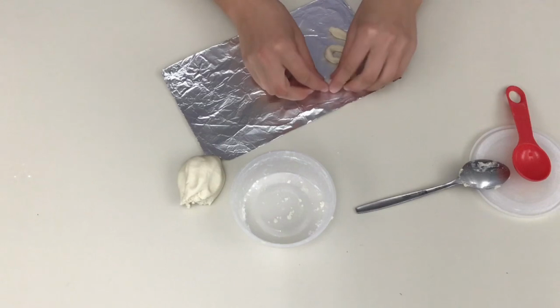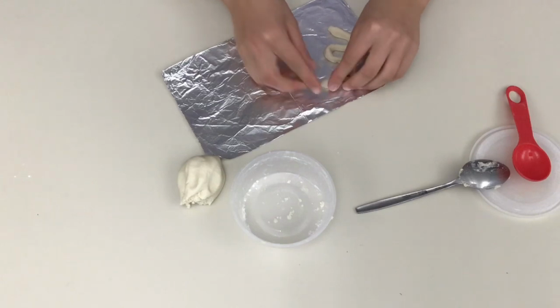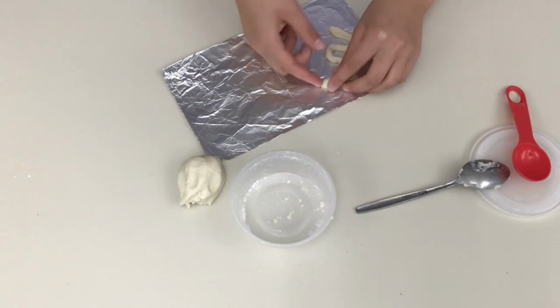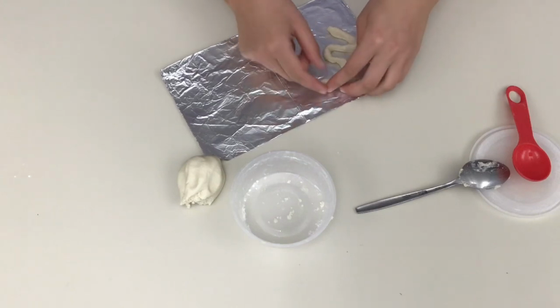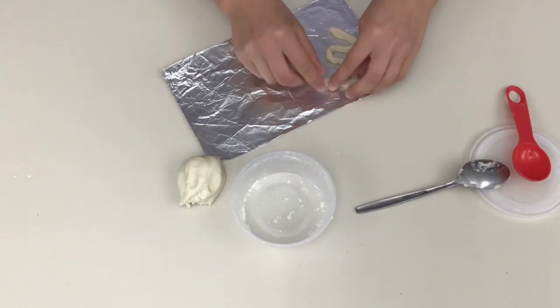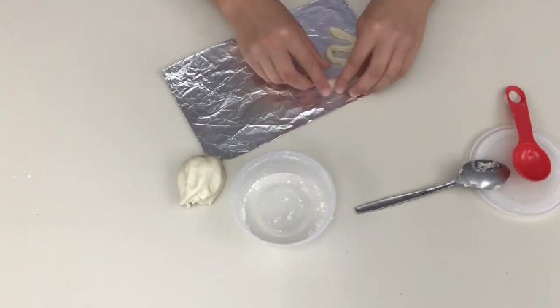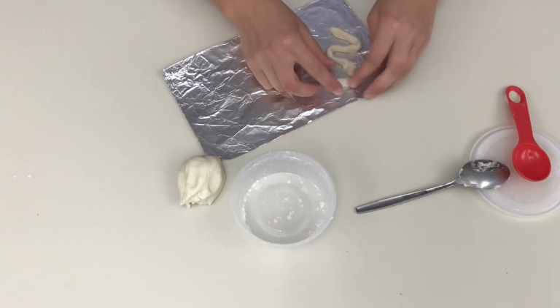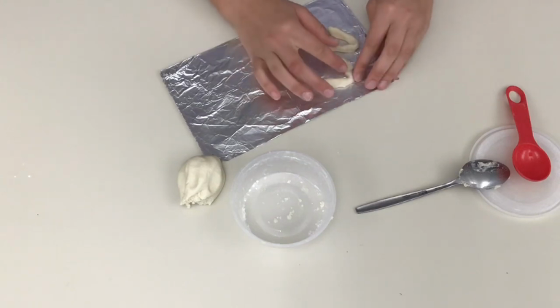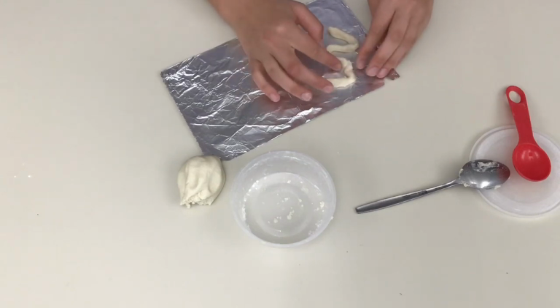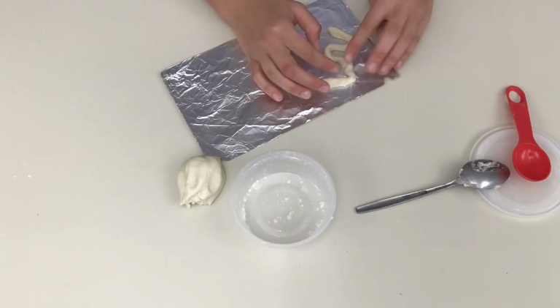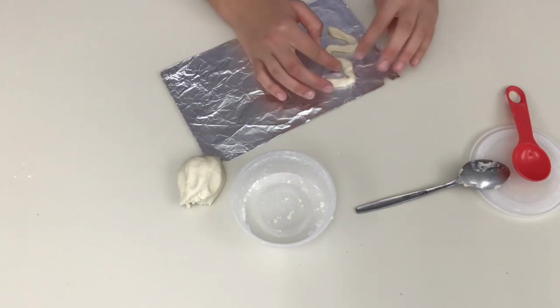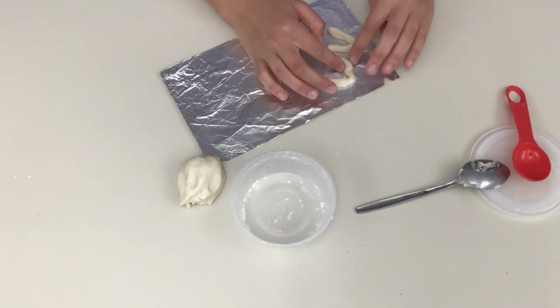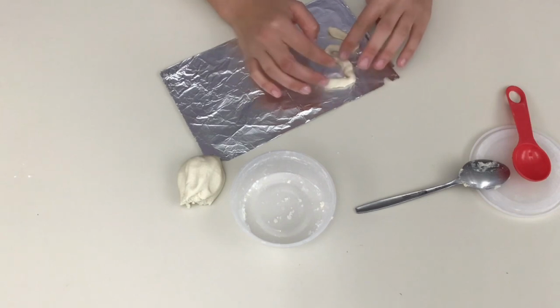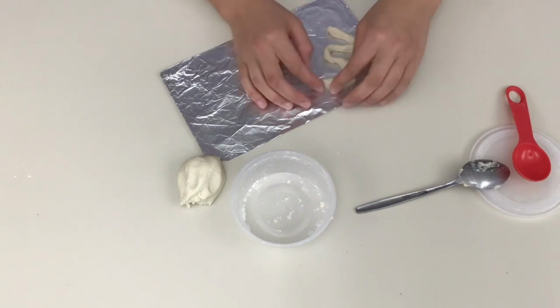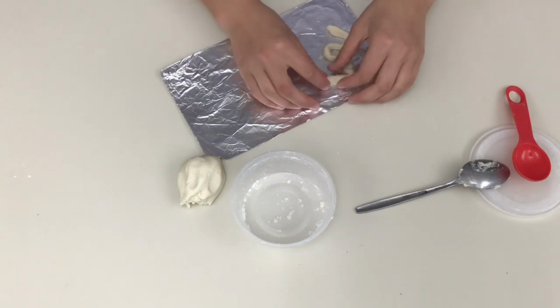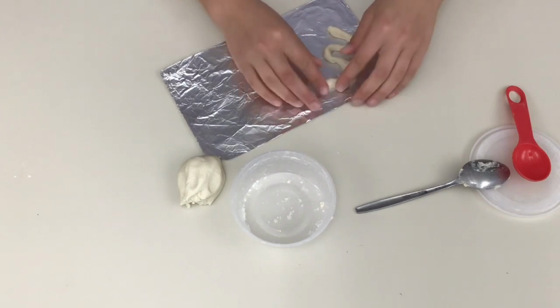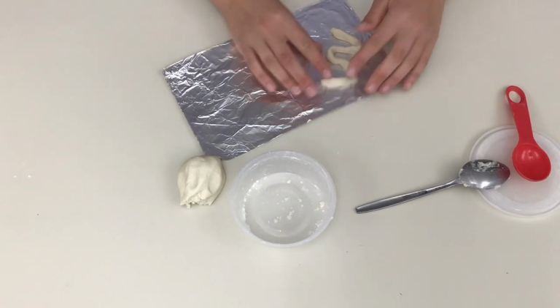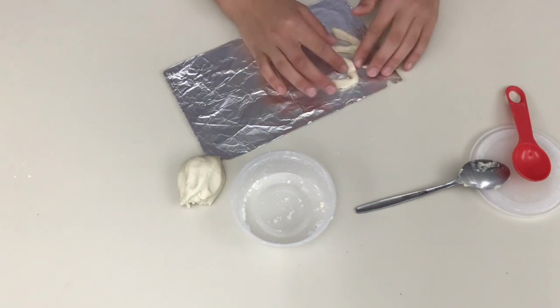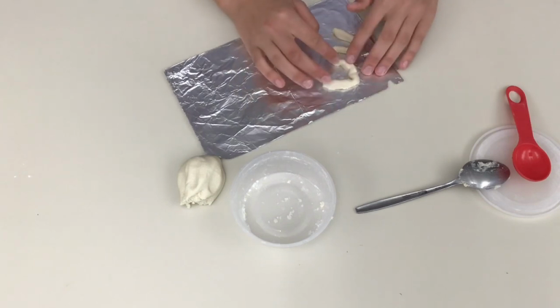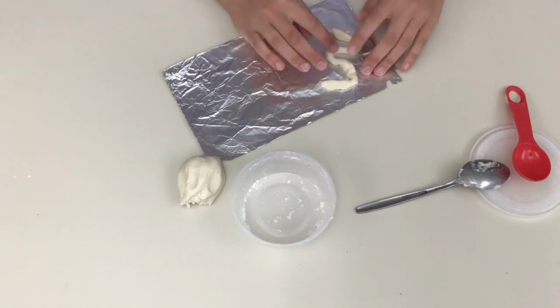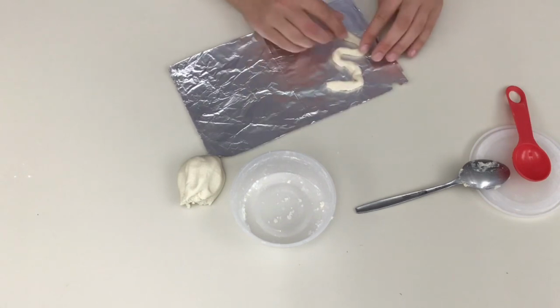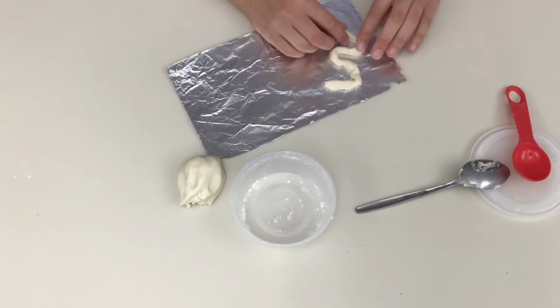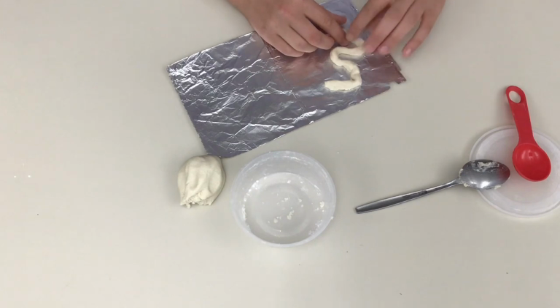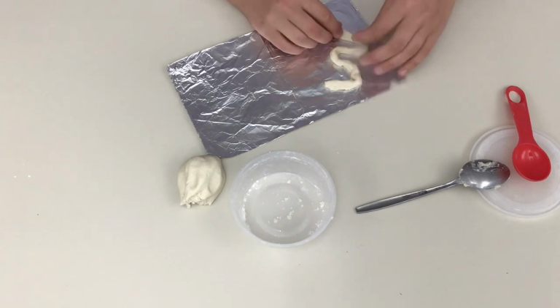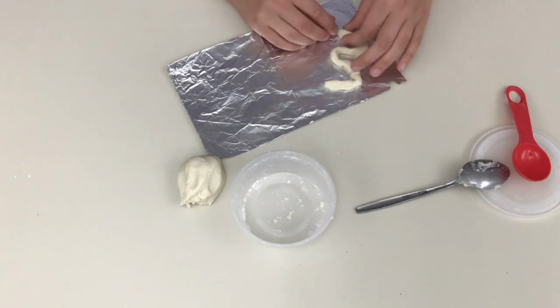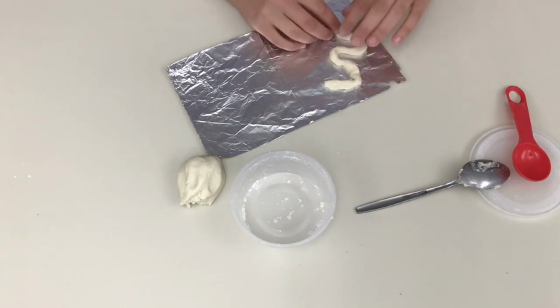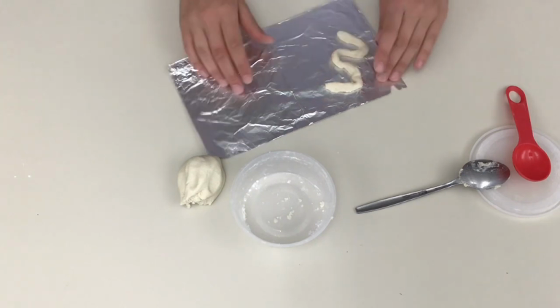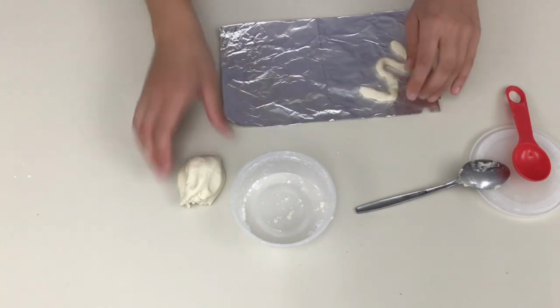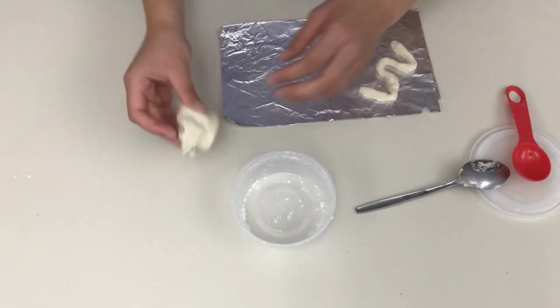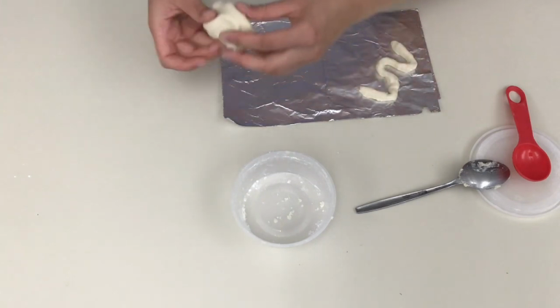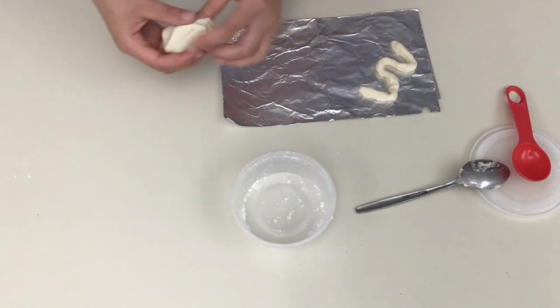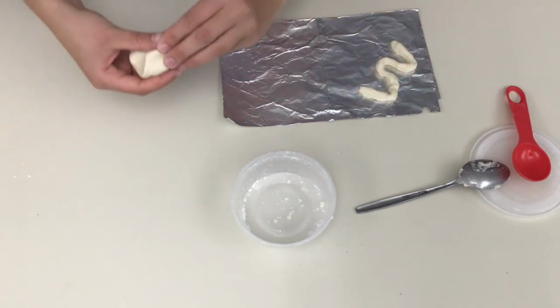The salt dough is a little tricky to work with, and if yours is still pretty sticky, you might want to add some more flour from home. If it's too dry, you might want to add a little bit of water. But if you have the right consistency, you can just kind of pinch it into the right shape, and it doesn't have to be perfect — we're going to paint over it.